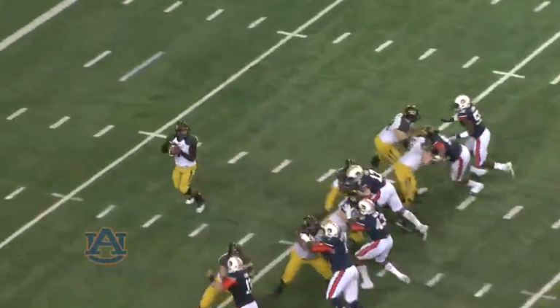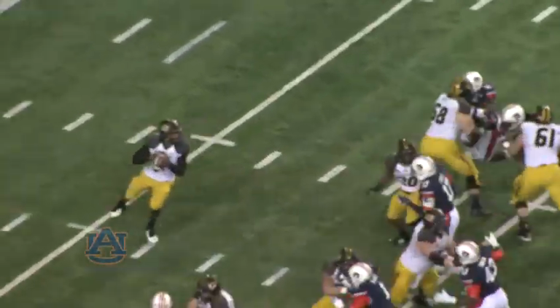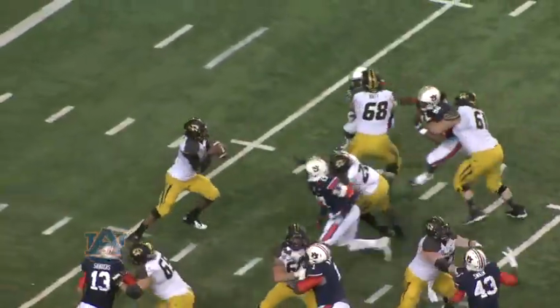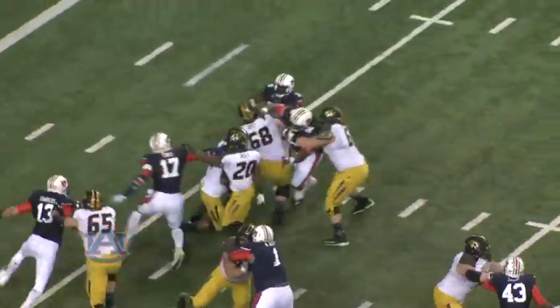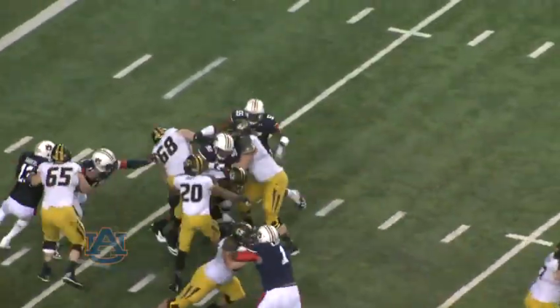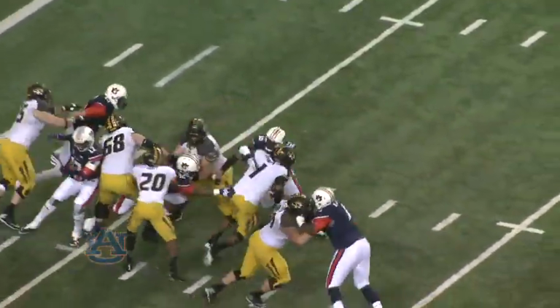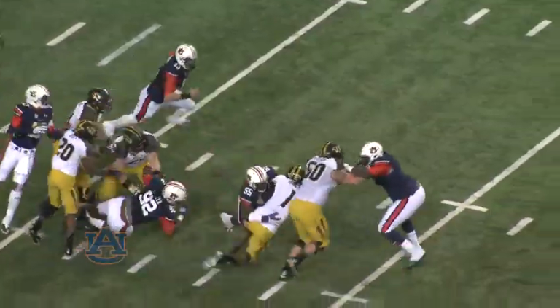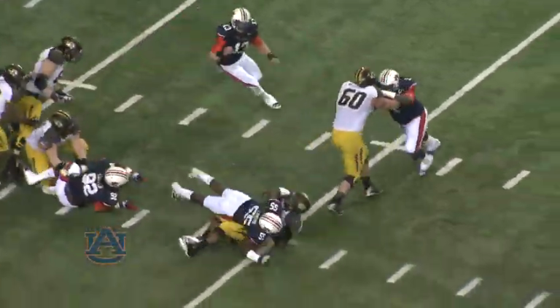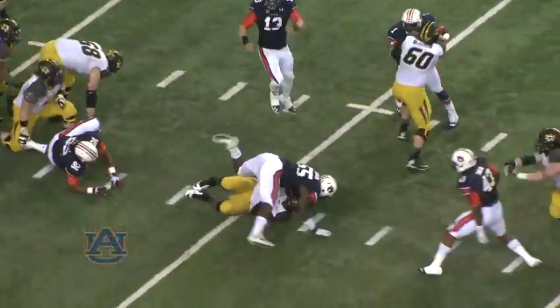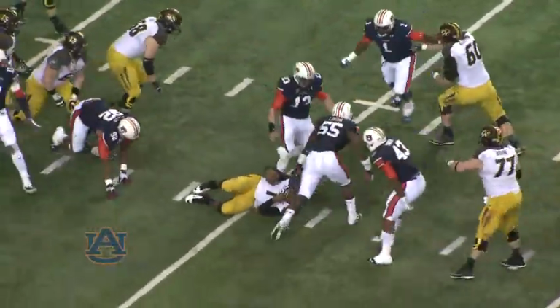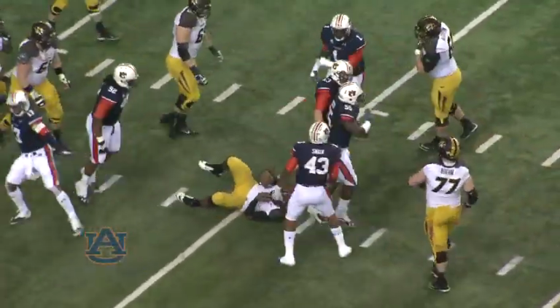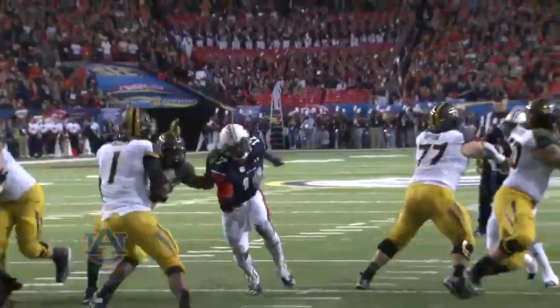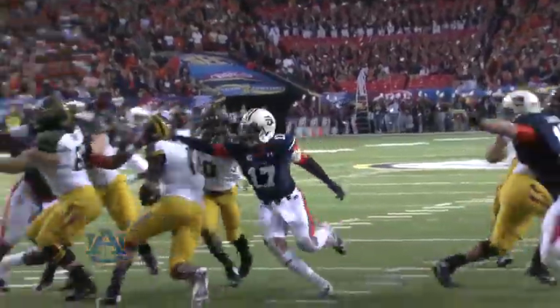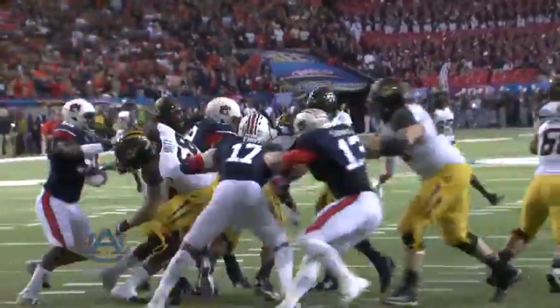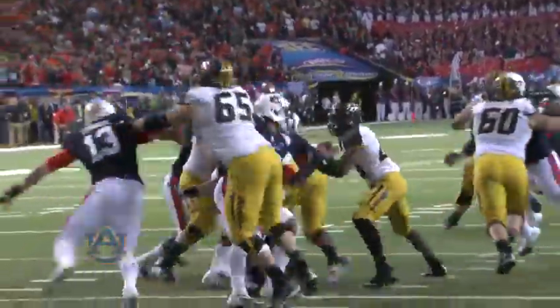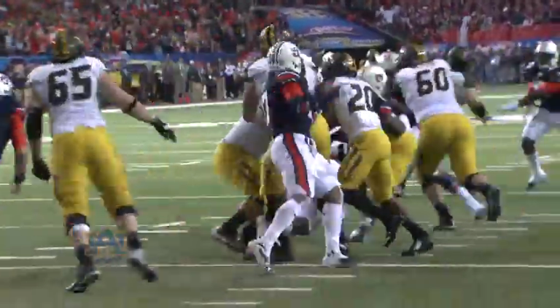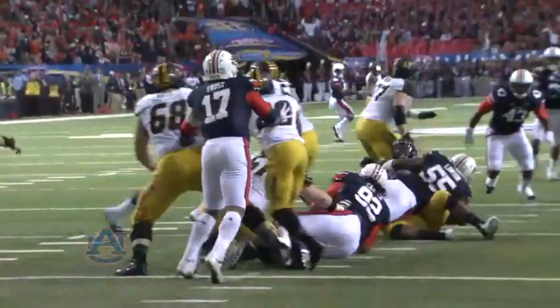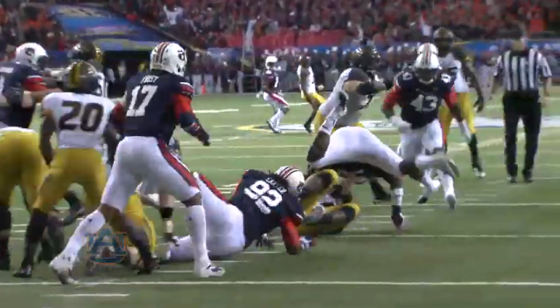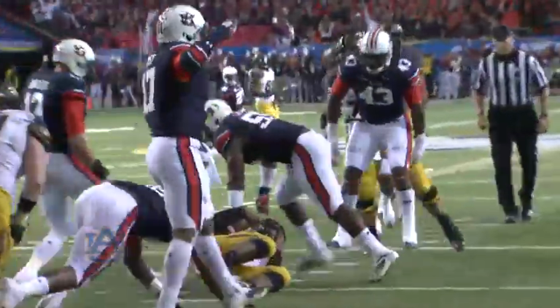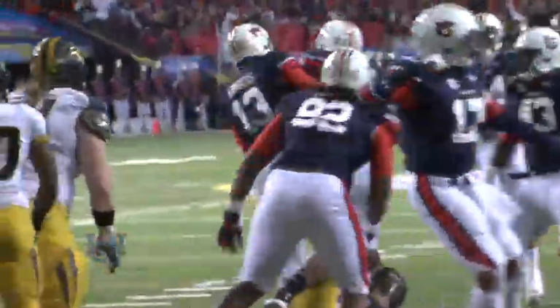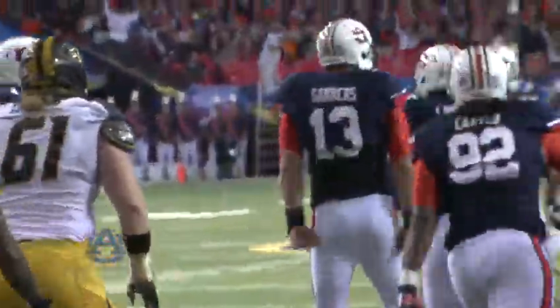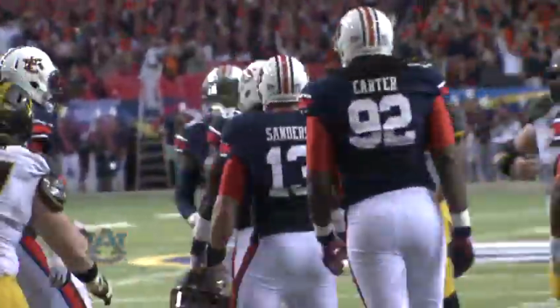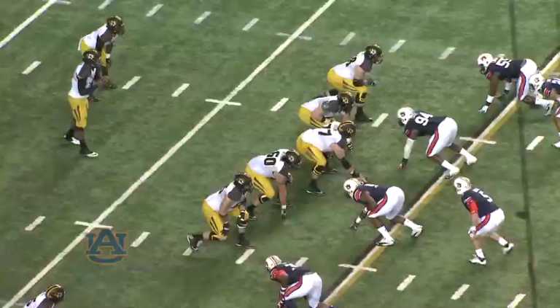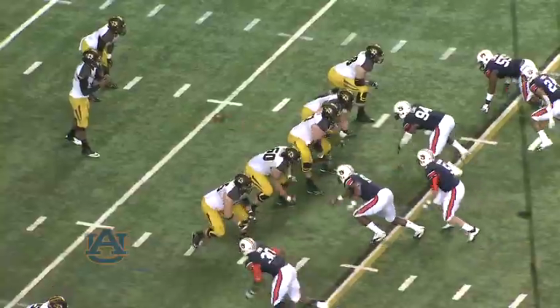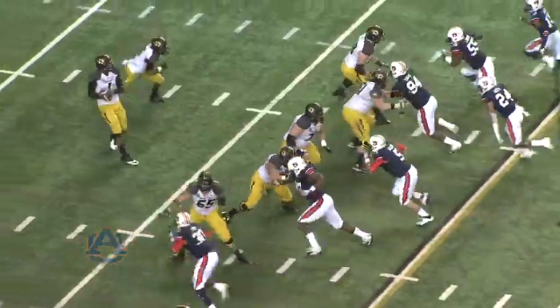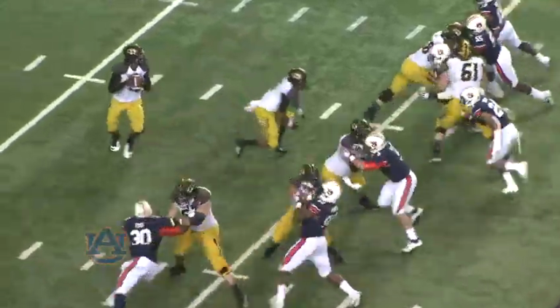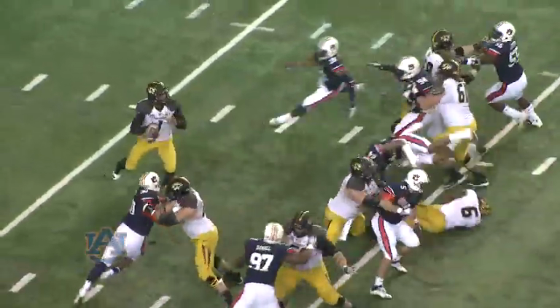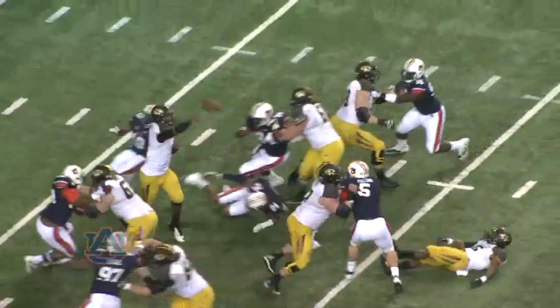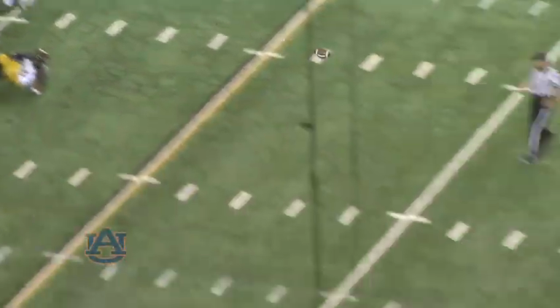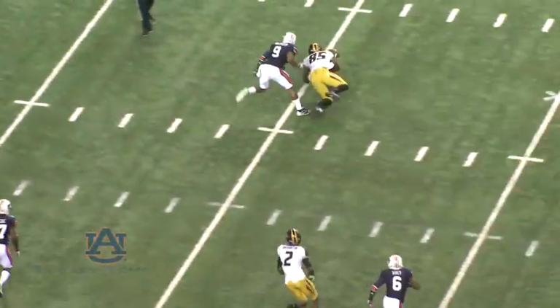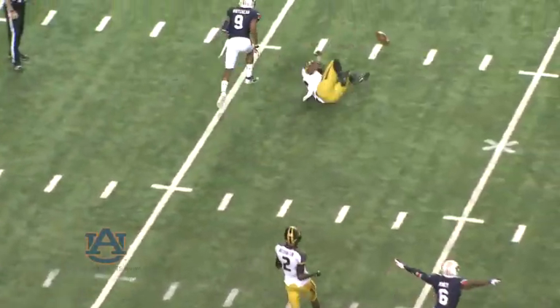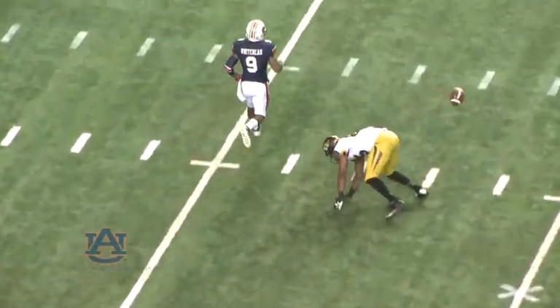Touchdown Auburn! Here they come. Franklin is going down, back at the 10-yard line. Carl Lawson introduces himself to Mr. Franklin for a loss of 4. Bringing pressure. Franklin hit as he throws. Incomplete!